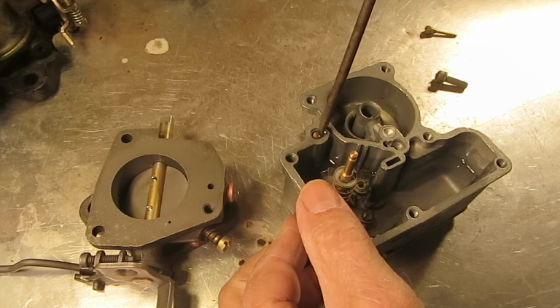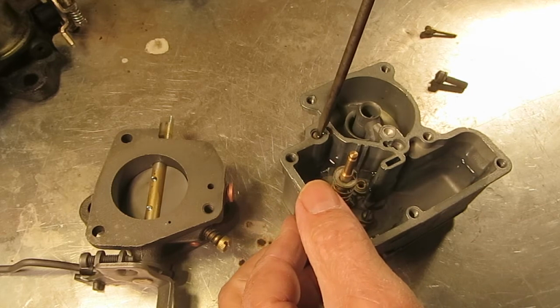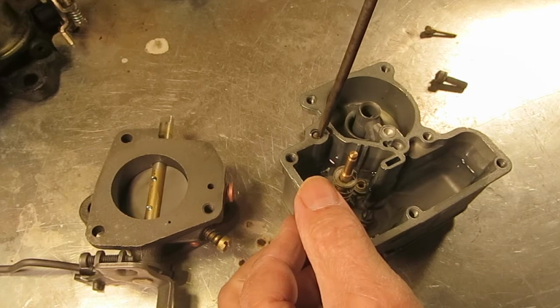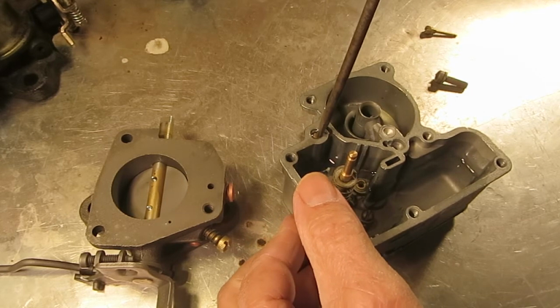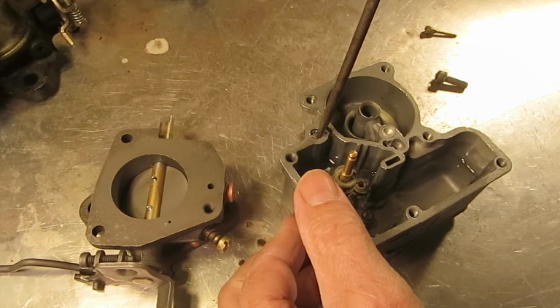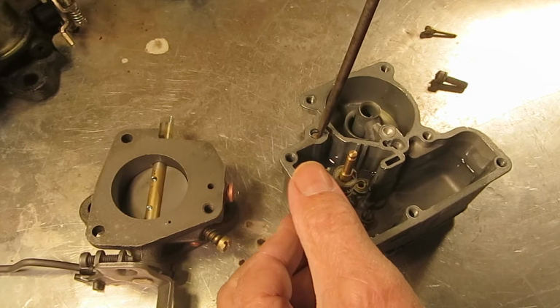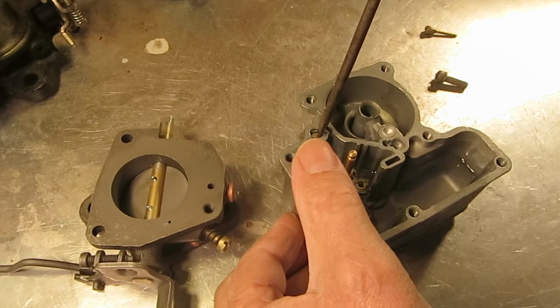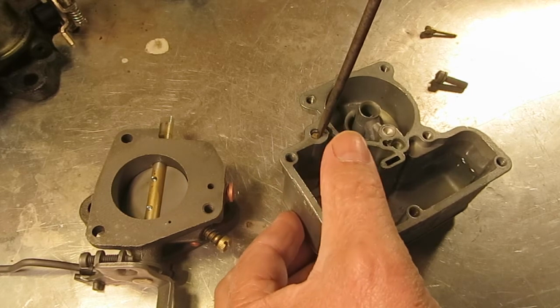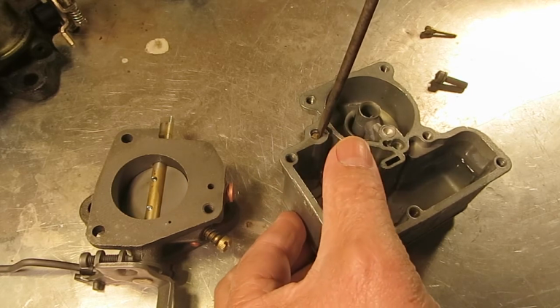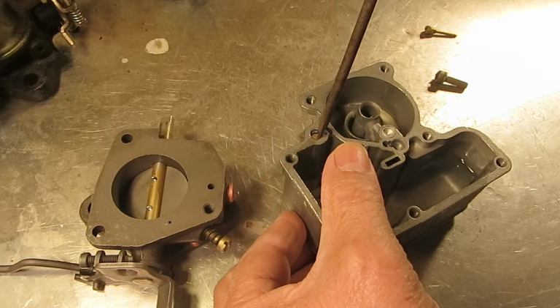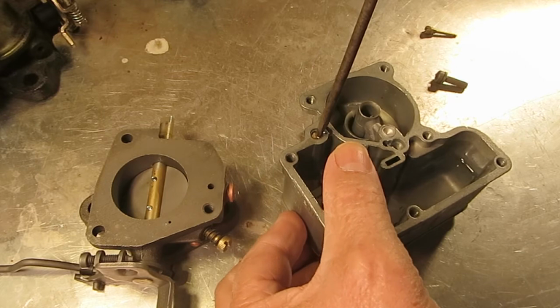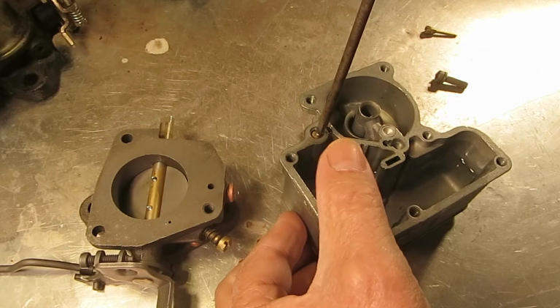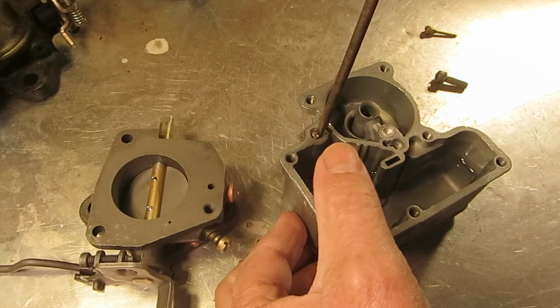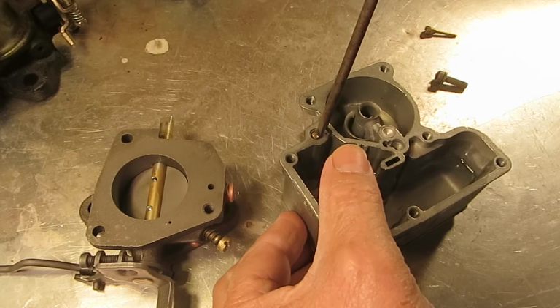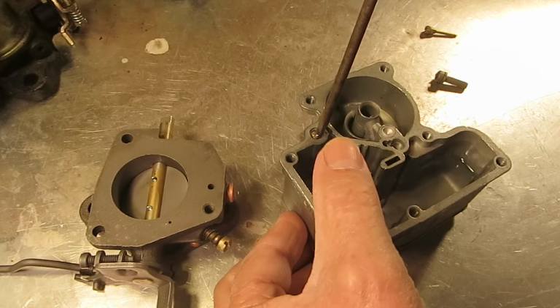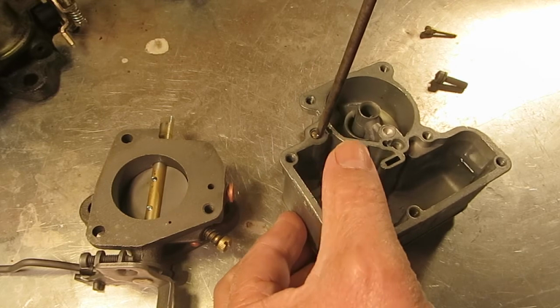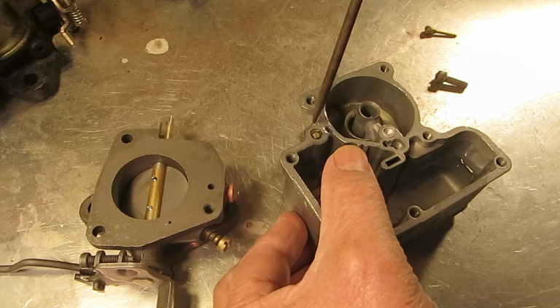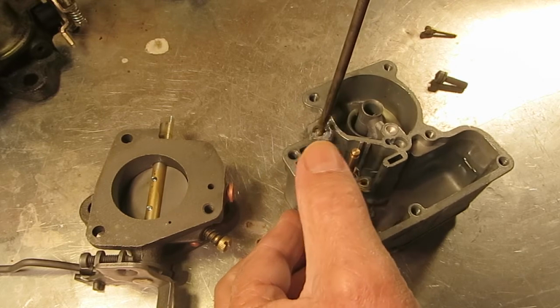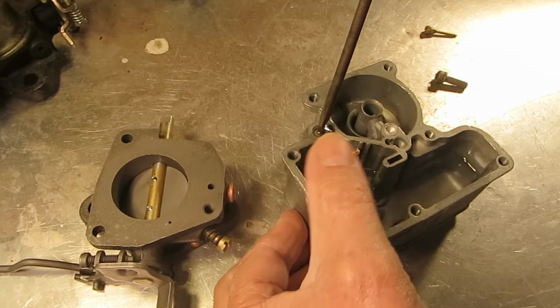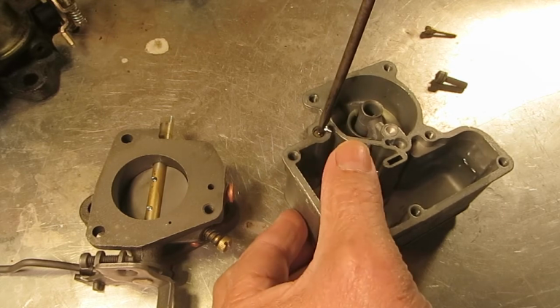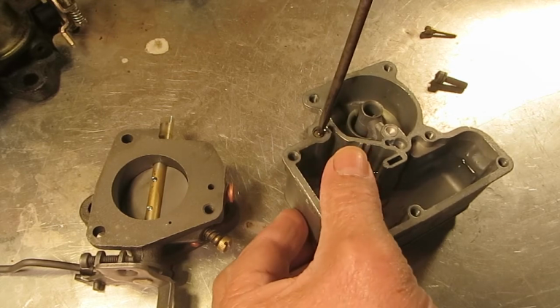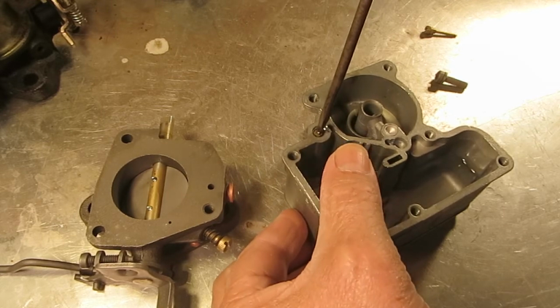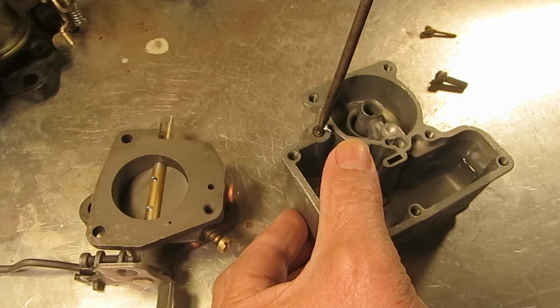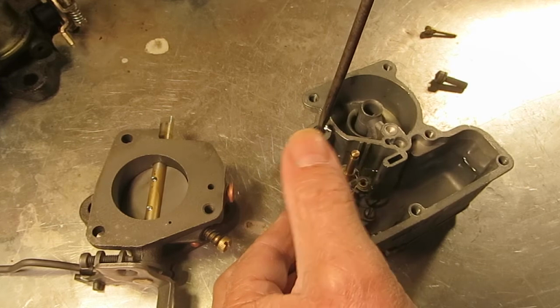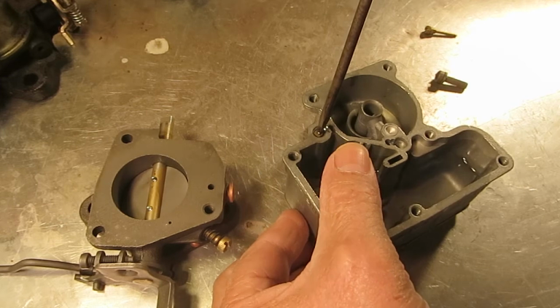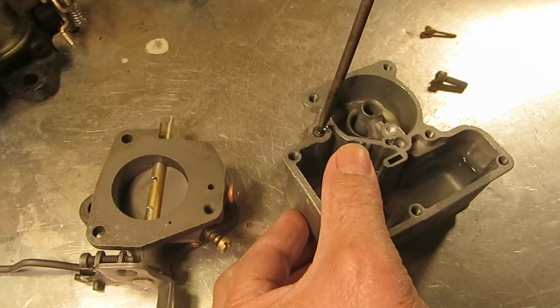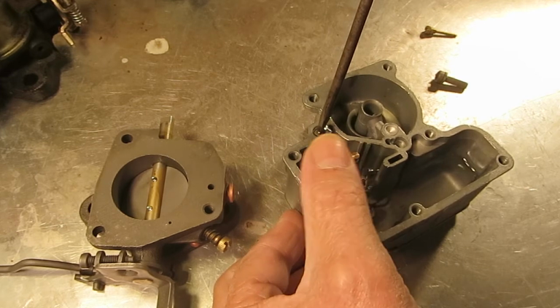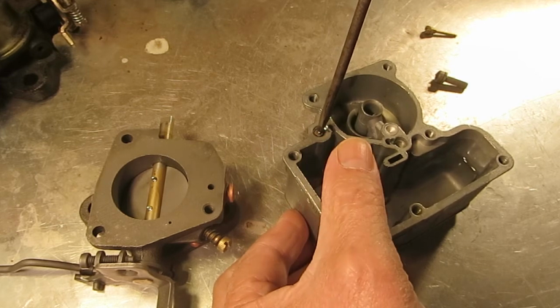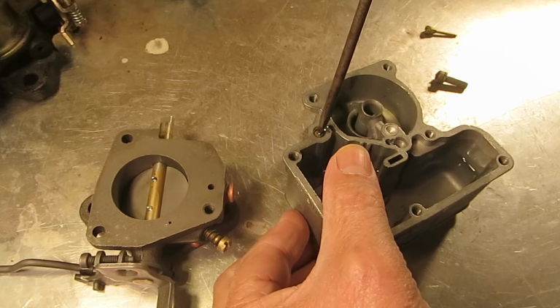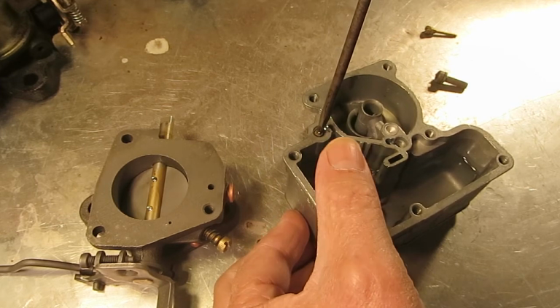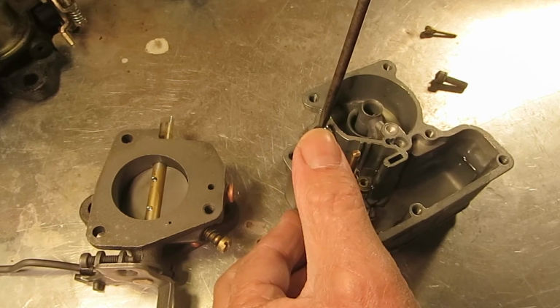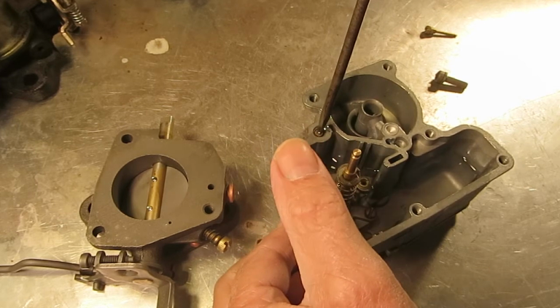Put a little bit of pressure on that check ball — it doesn't take much — and you should get a little bit of pressure. You can see no fuel coming out there now.